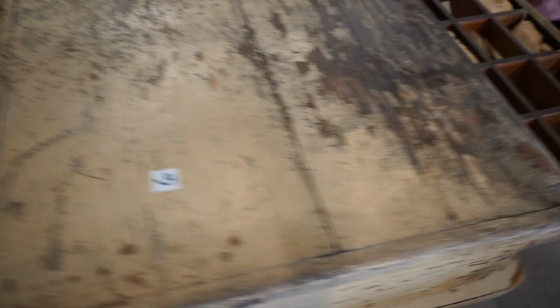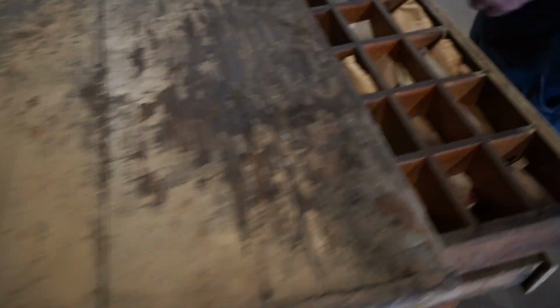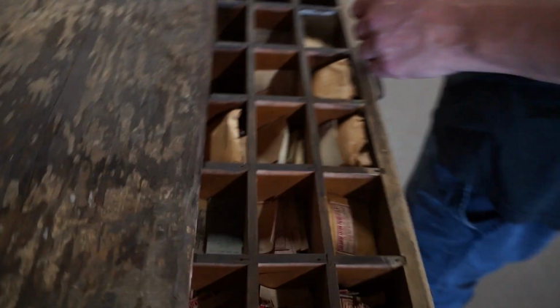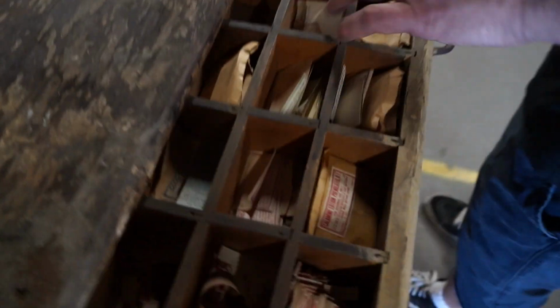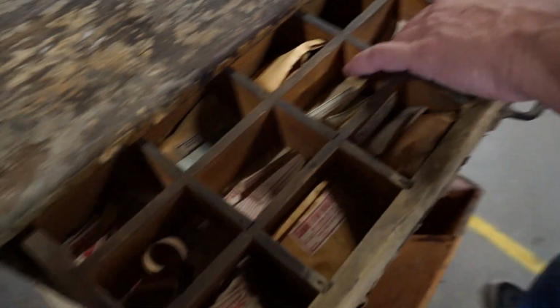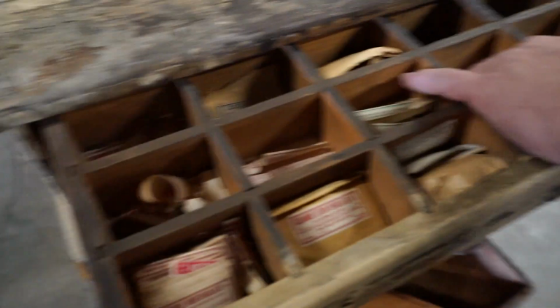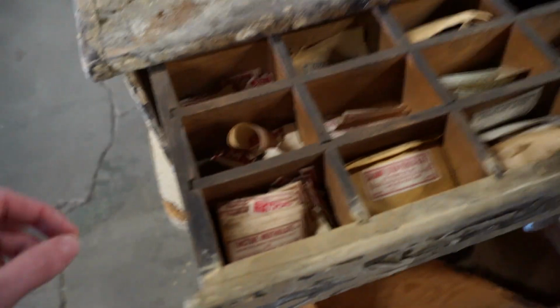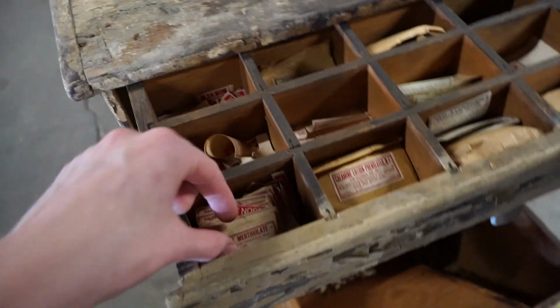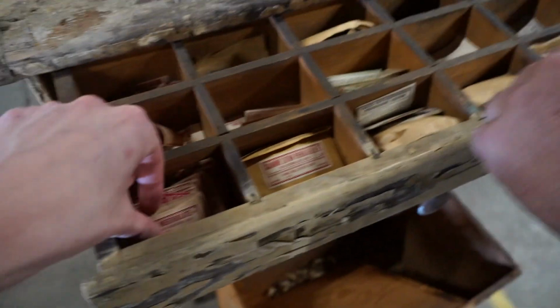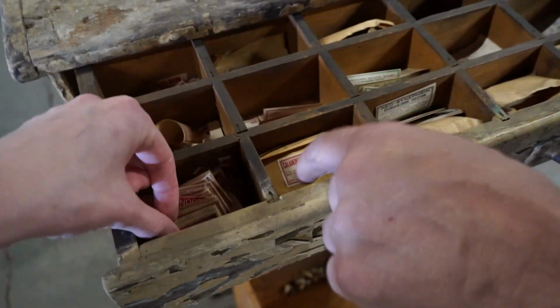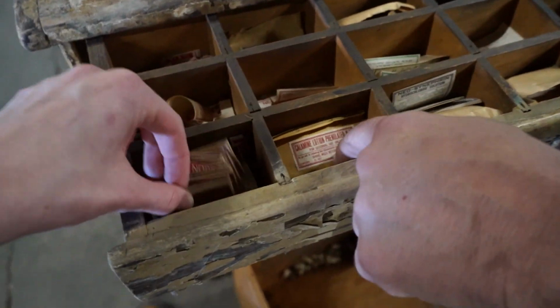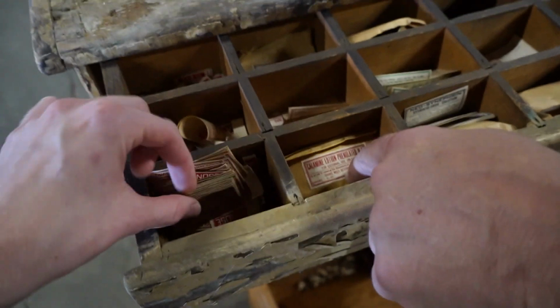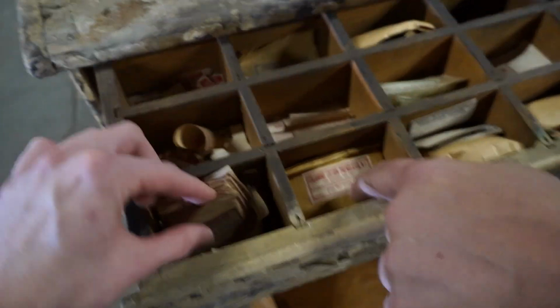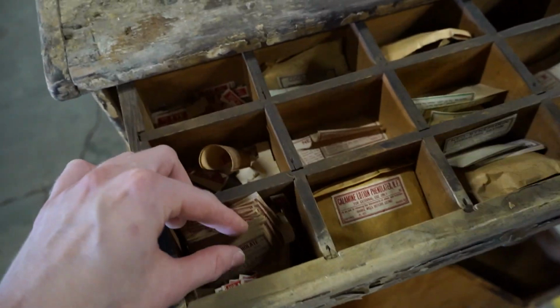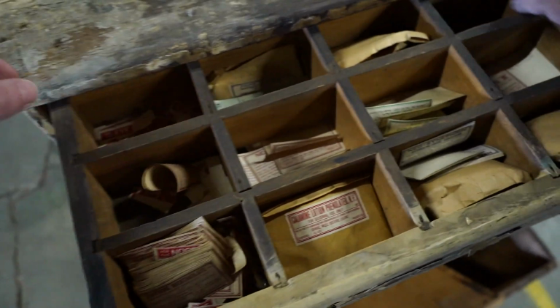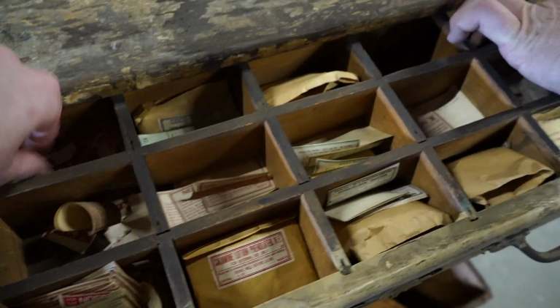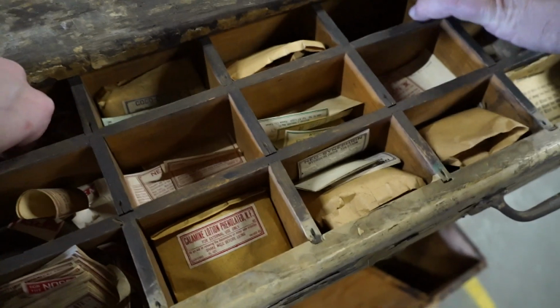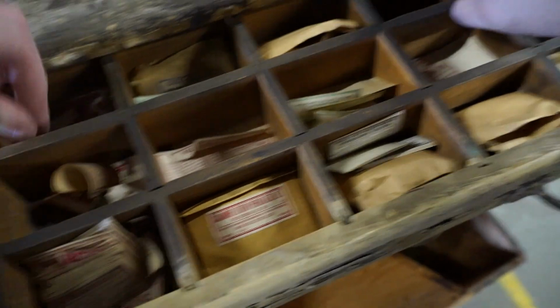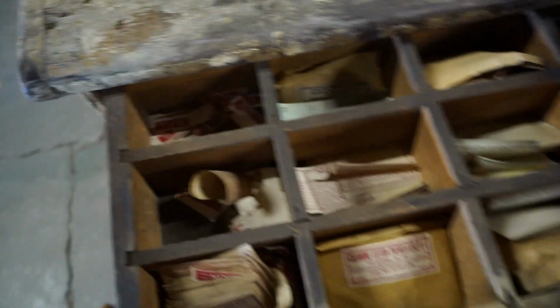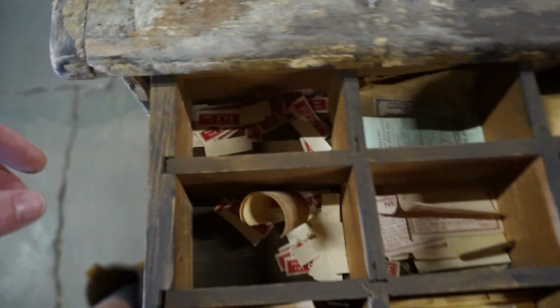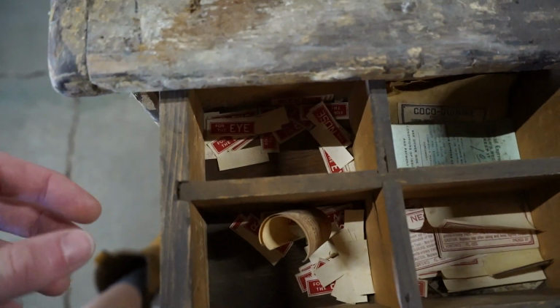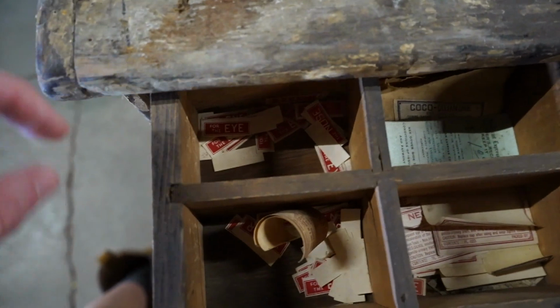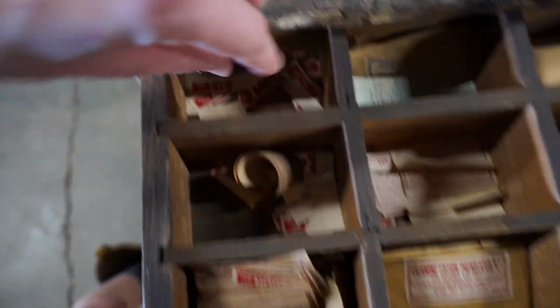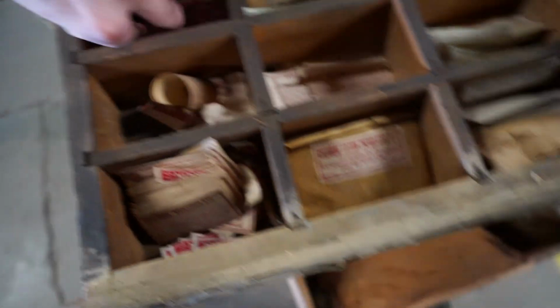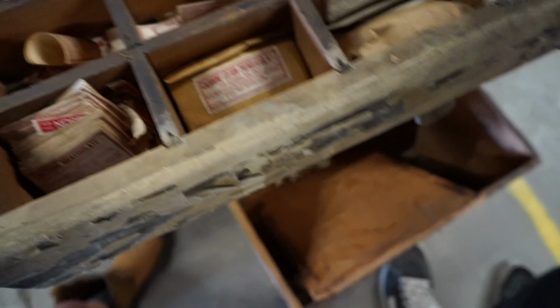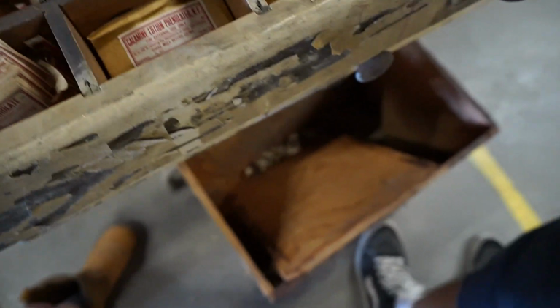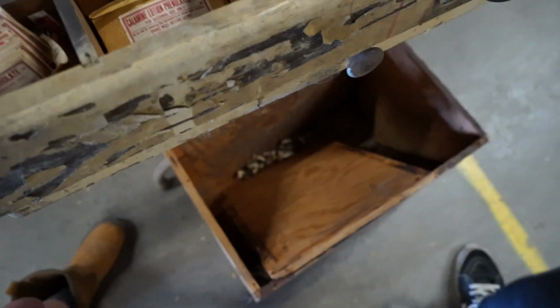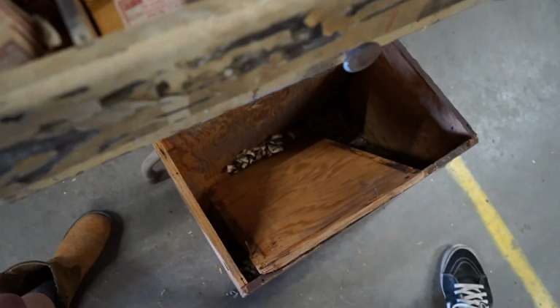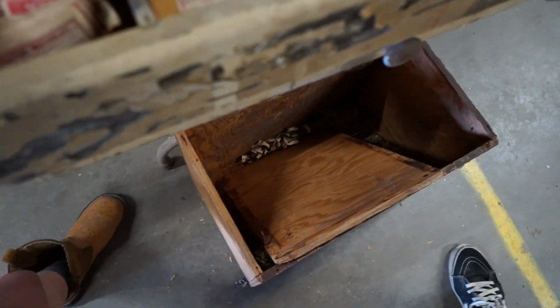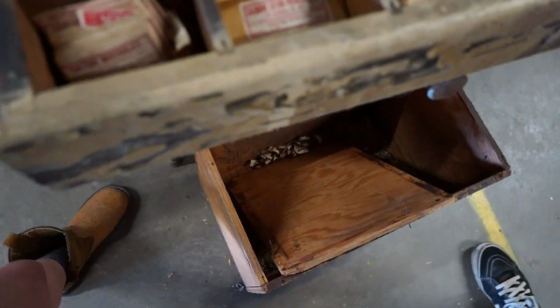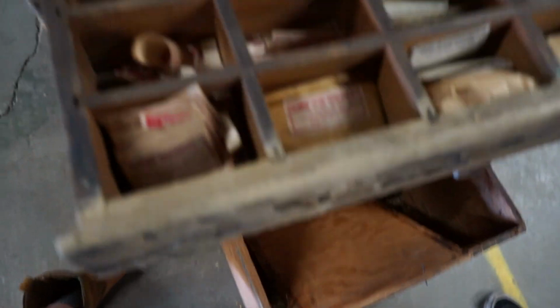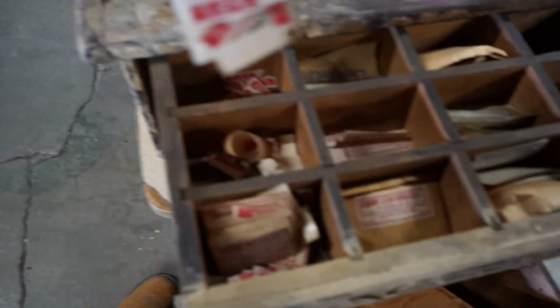Awesome — full of all these old, like, pharmacy stickers. Oh, that is cool — that is so cool.